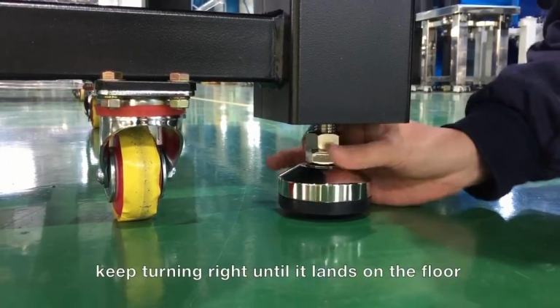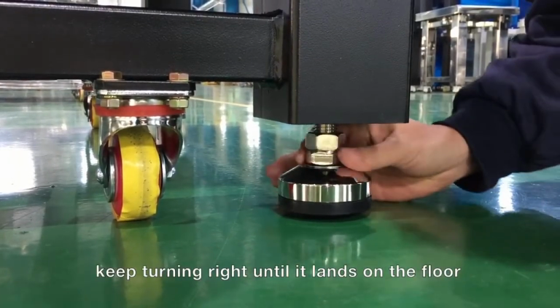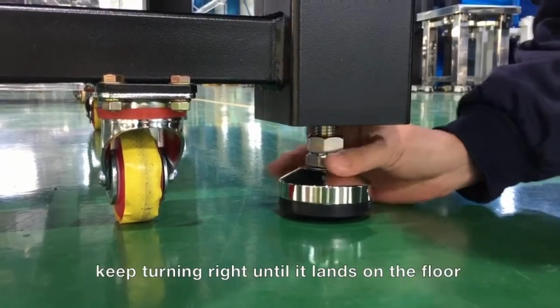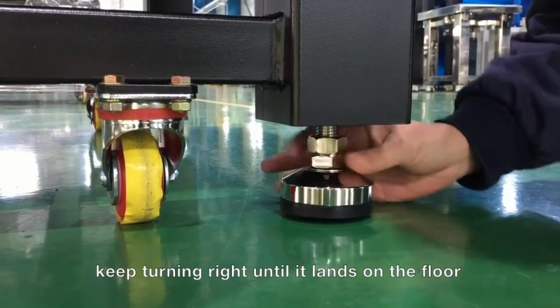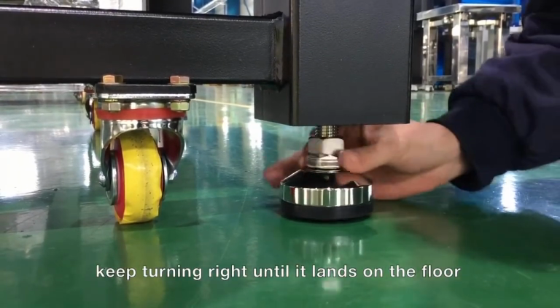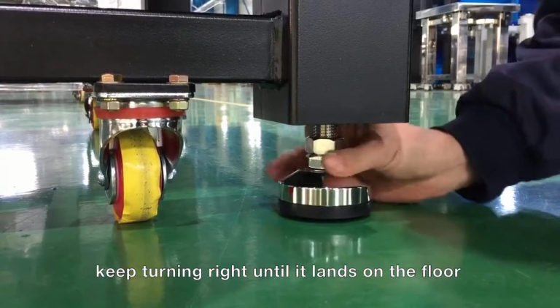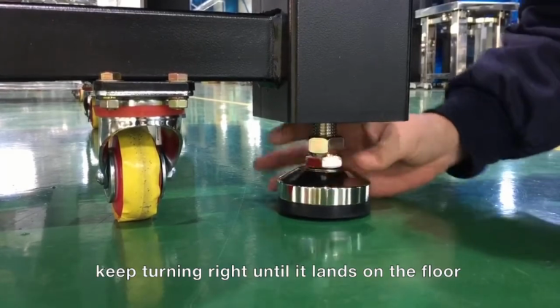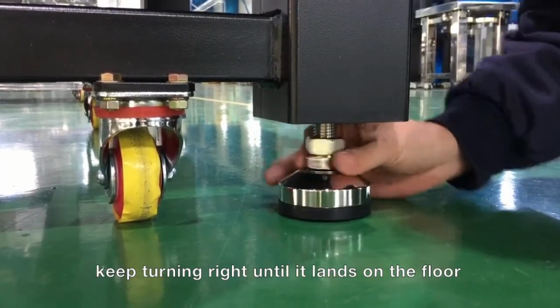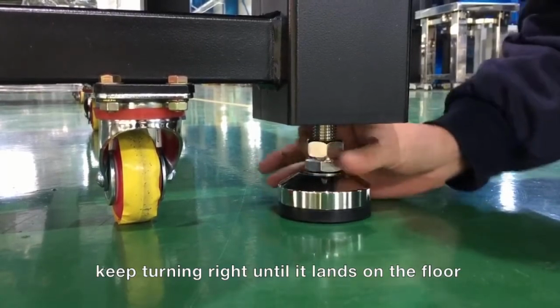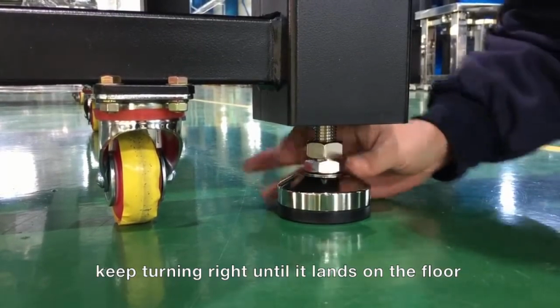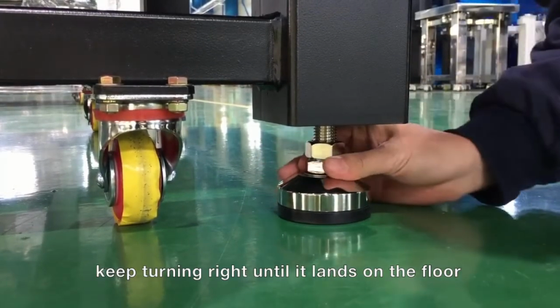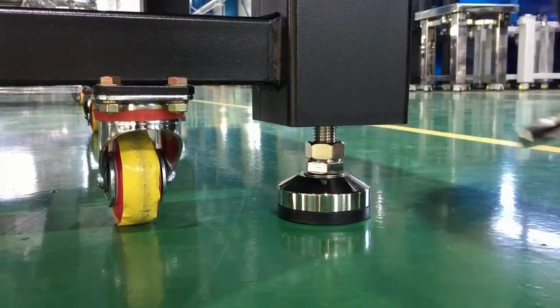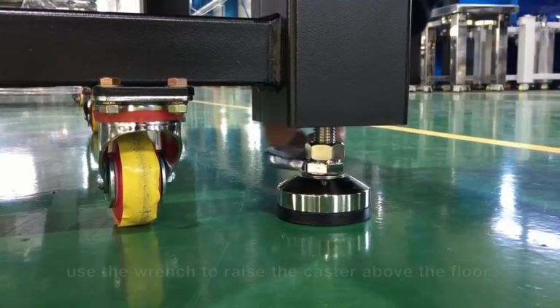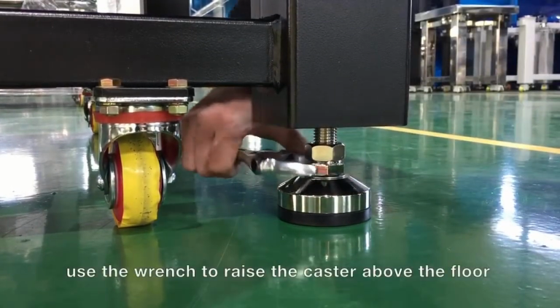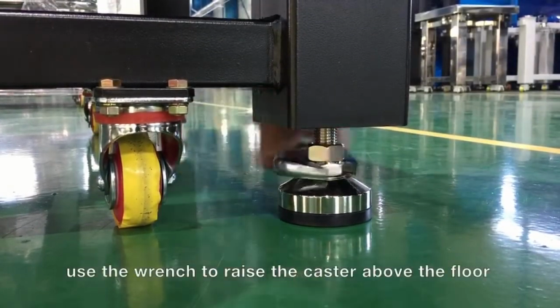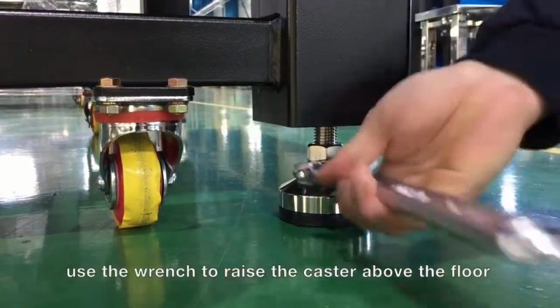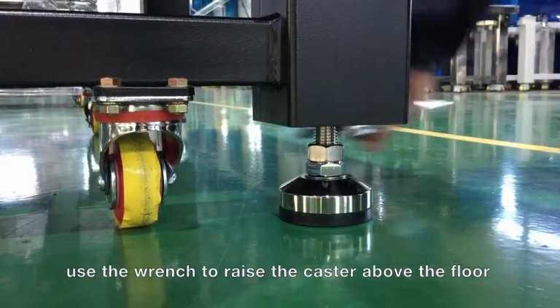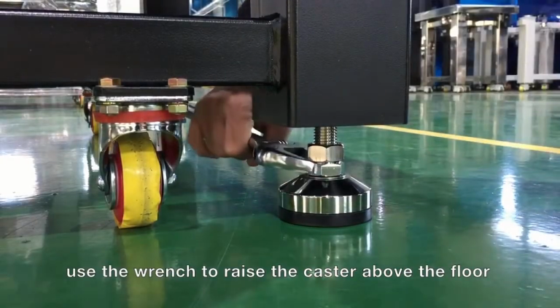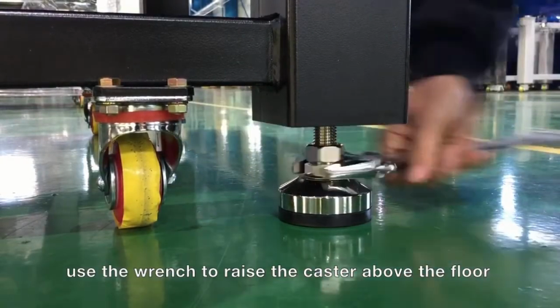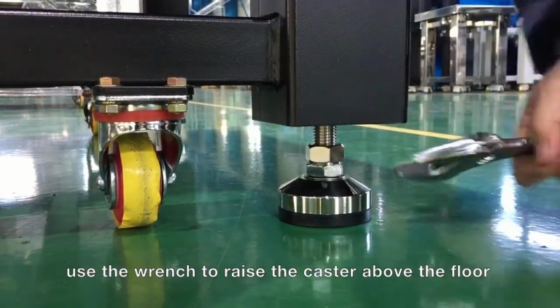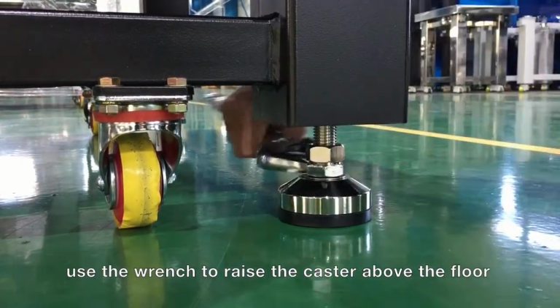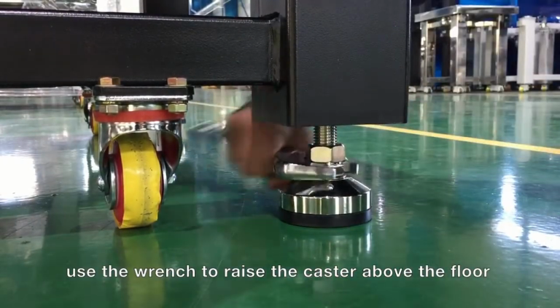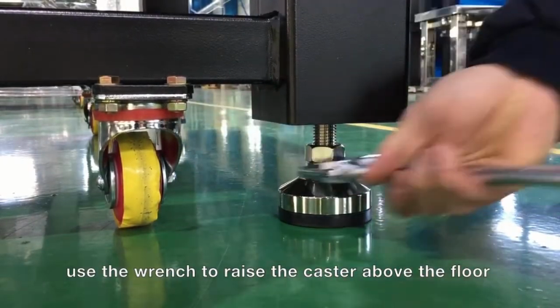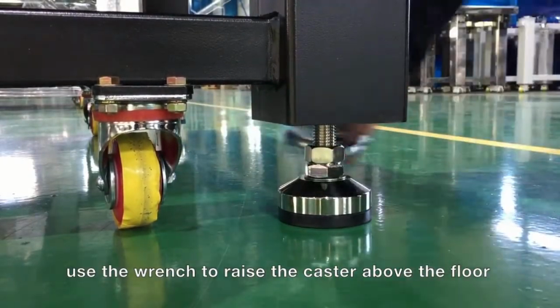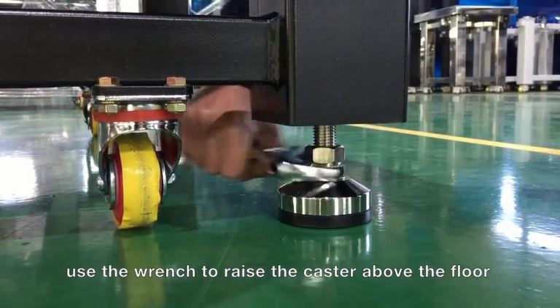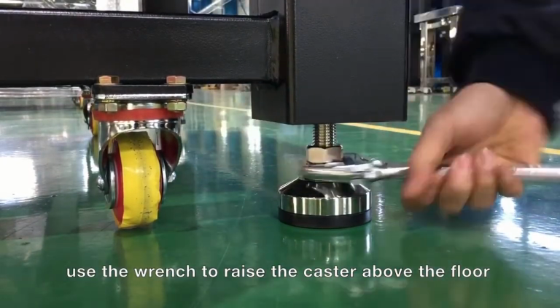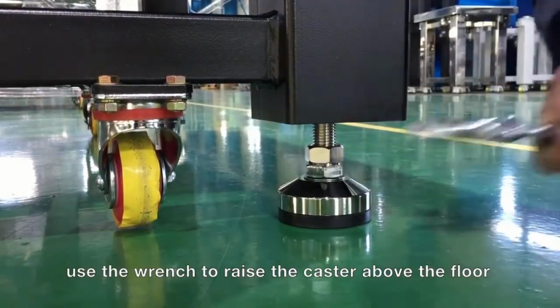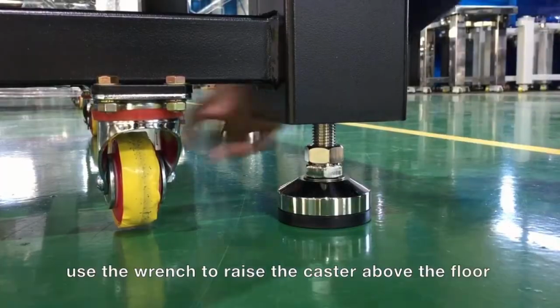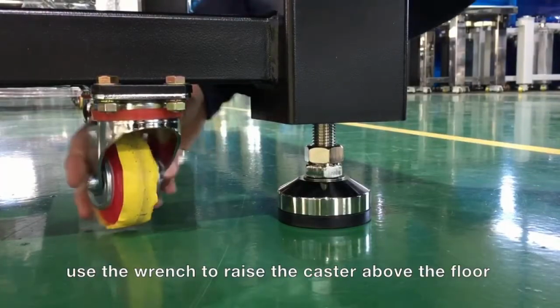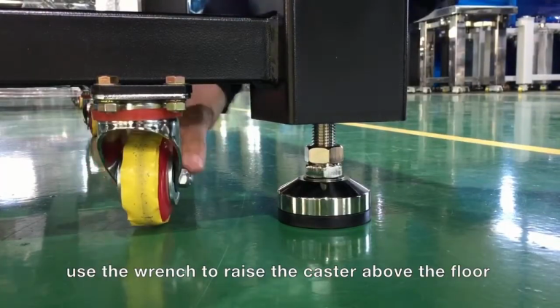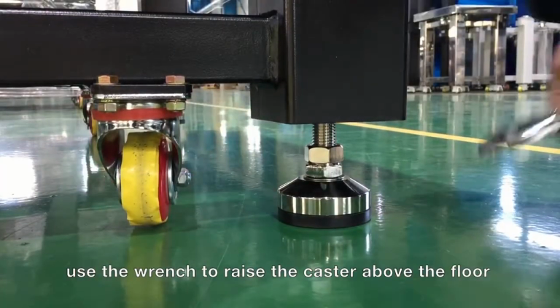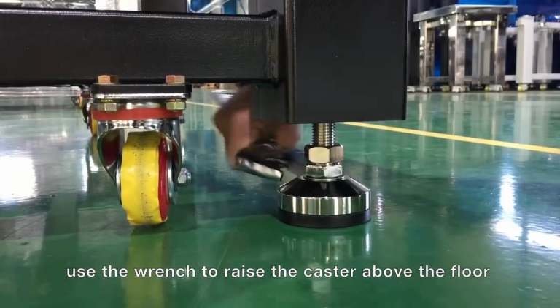Keep screwing until the feet are safely on the floor. Then use the wrench until the casters are no longer in direct contact with the ground. Repeat these procedures for all four feet and check with the level whether the plane is still ok.